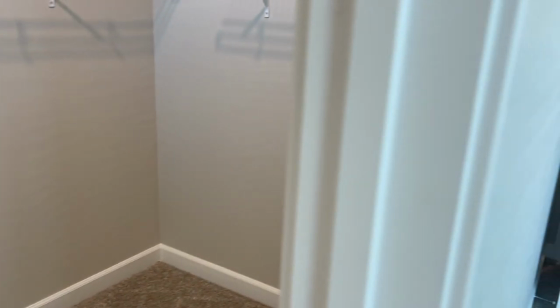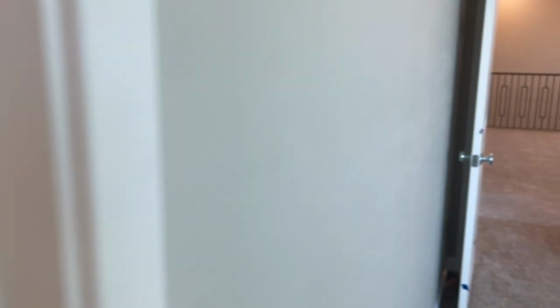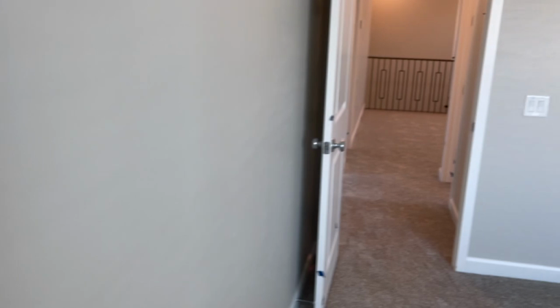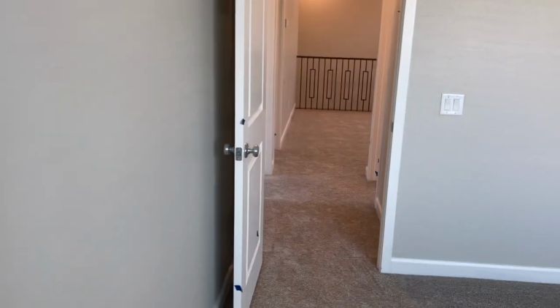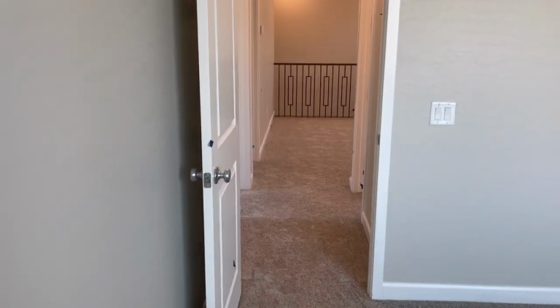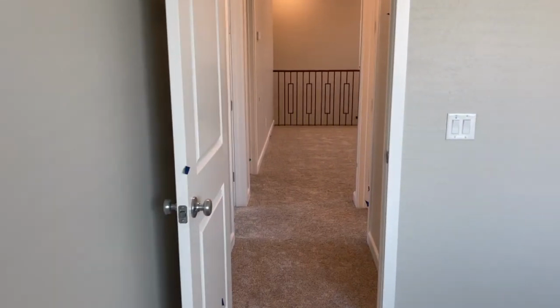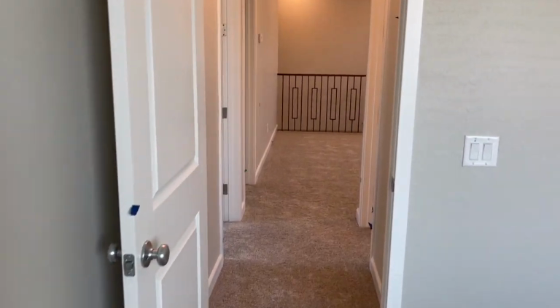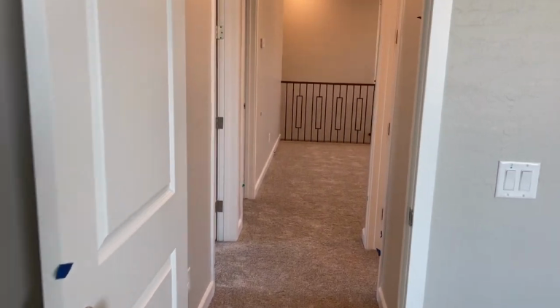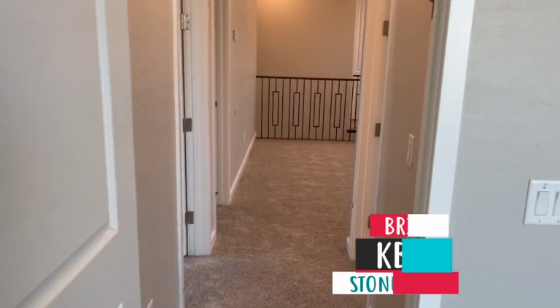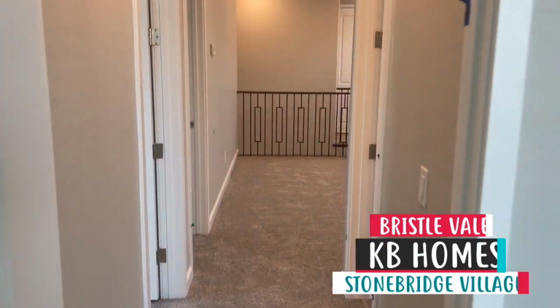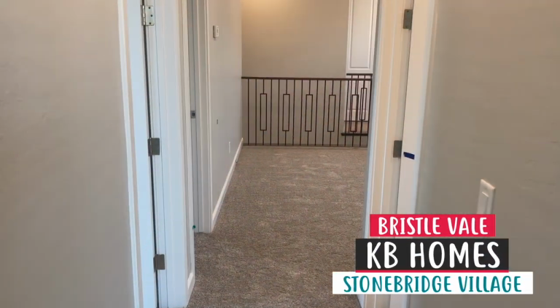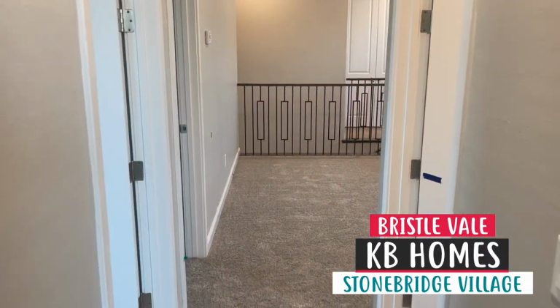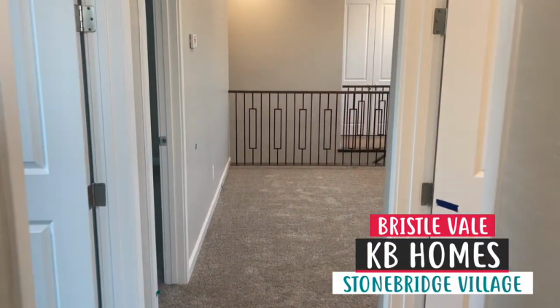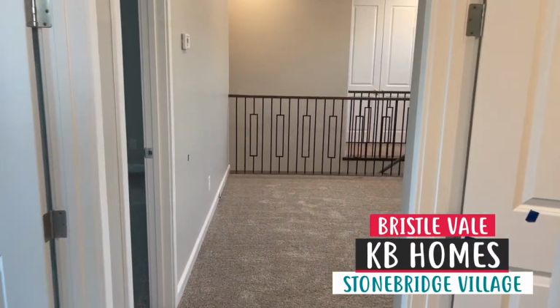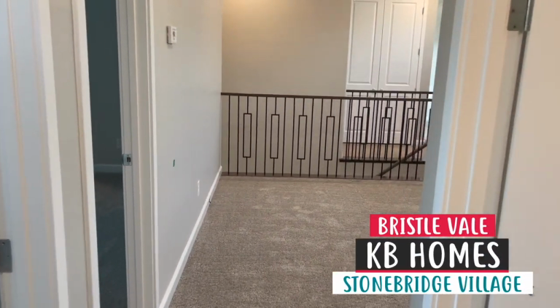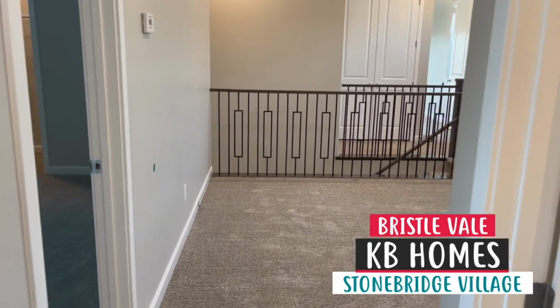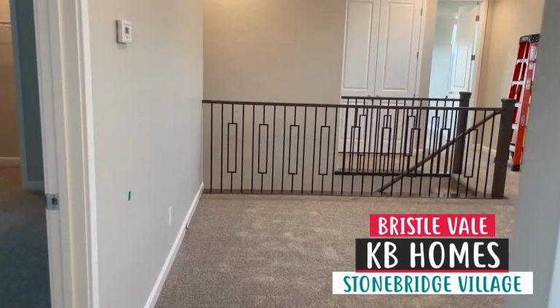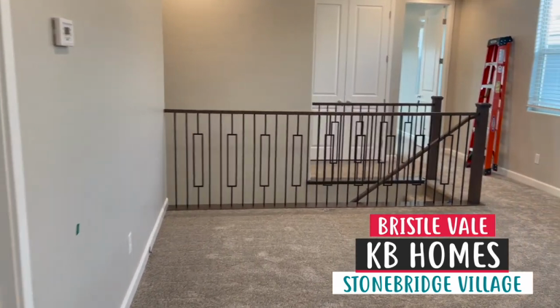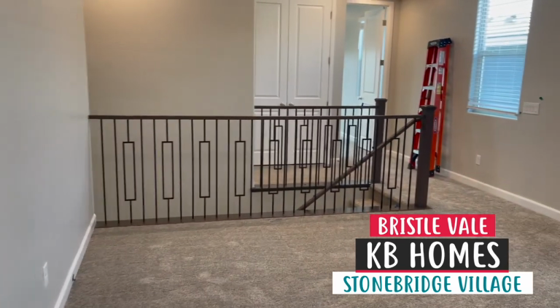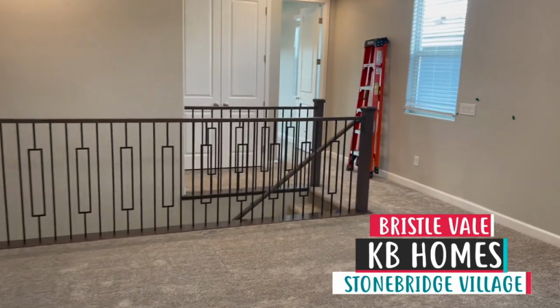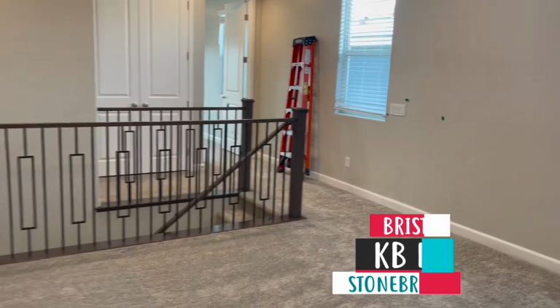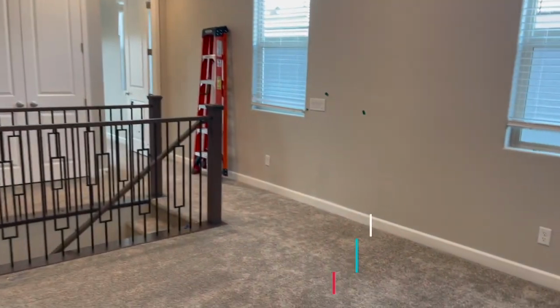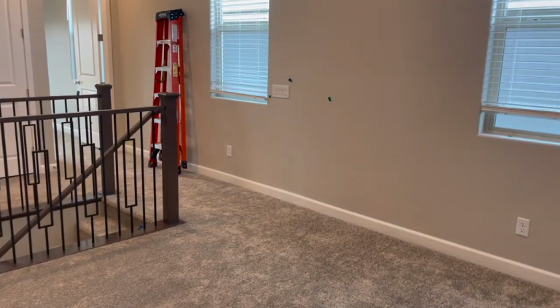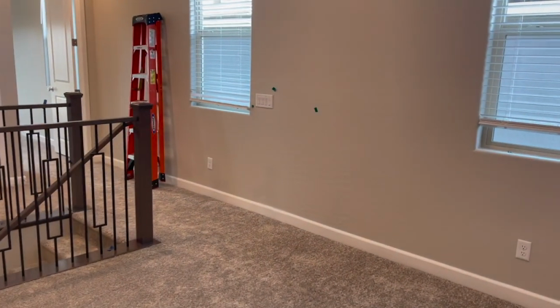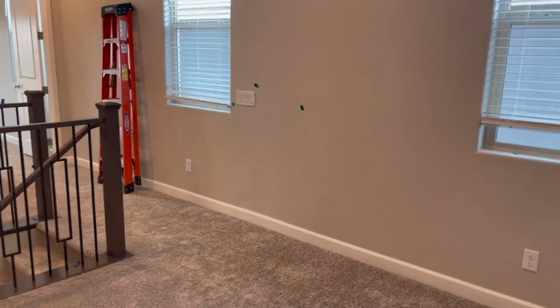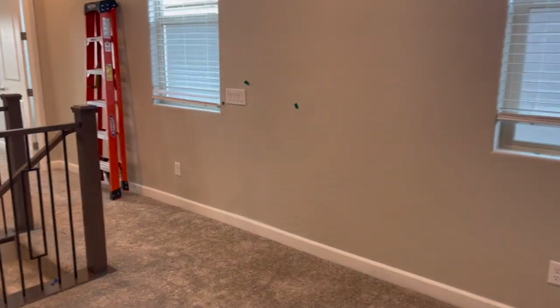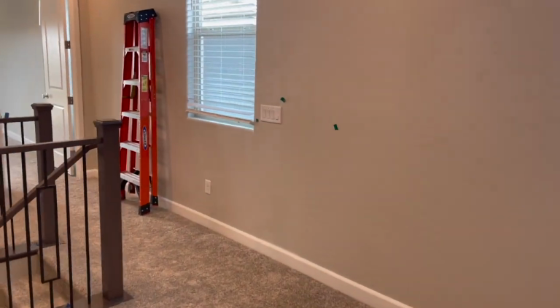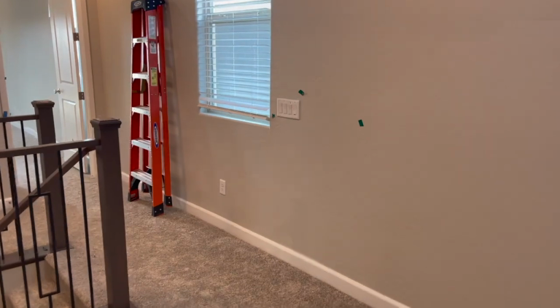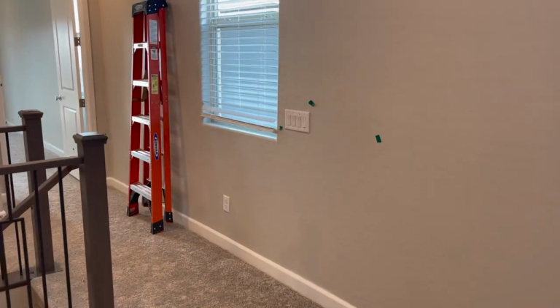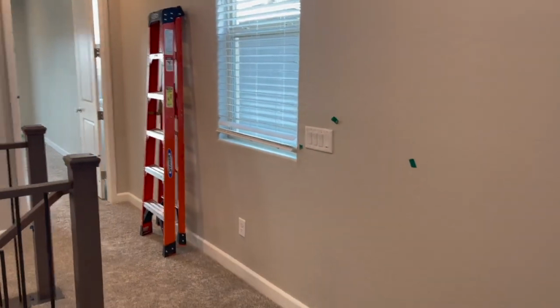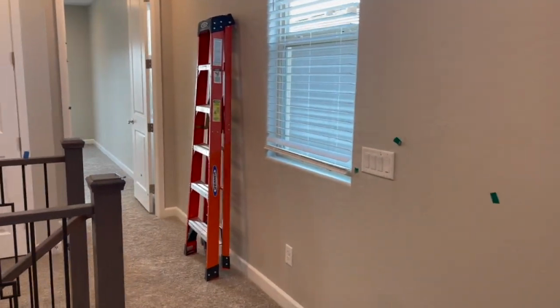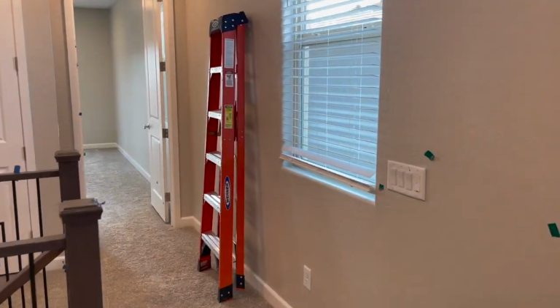That's my final walkthrough of my client's house over here at Bristol Valde, Stonebridge Village by KB Homes. Stay tuned, because I have a lot of new closings coming soon. Peace out.